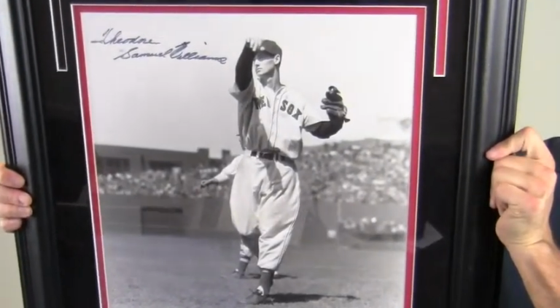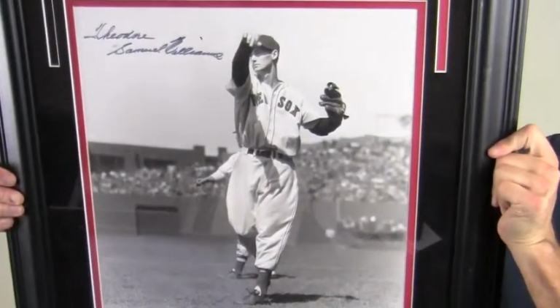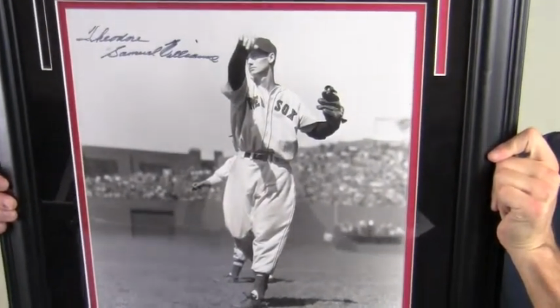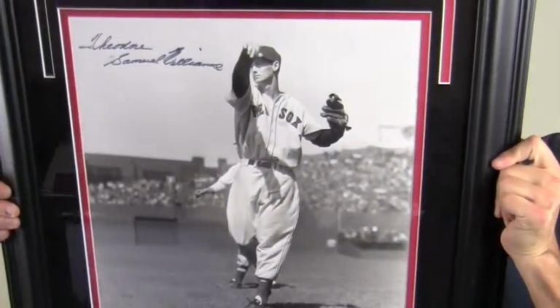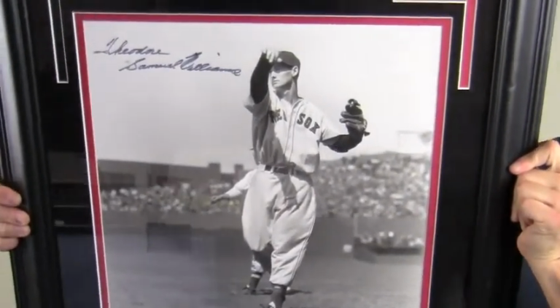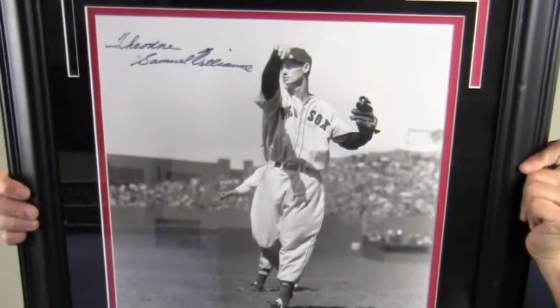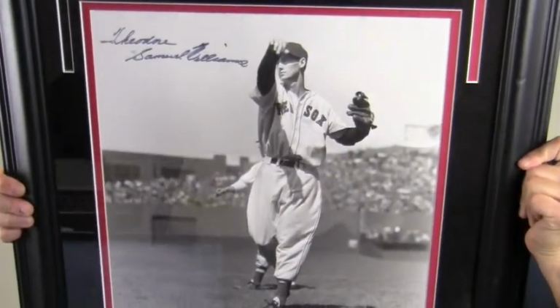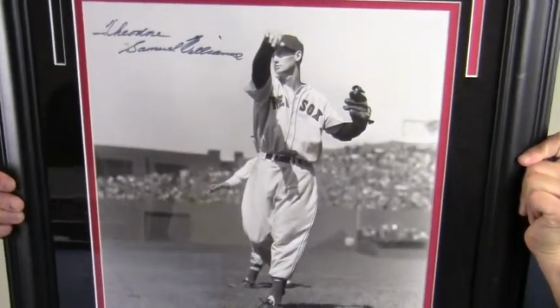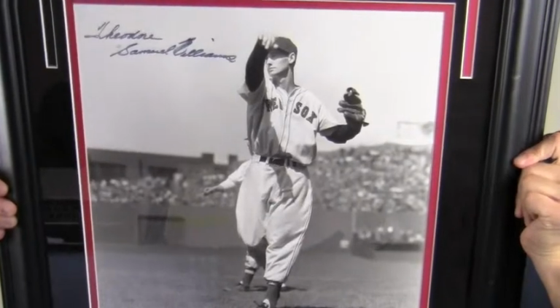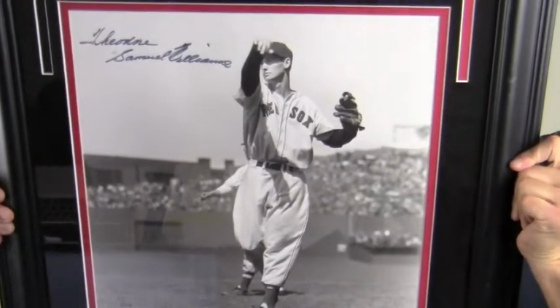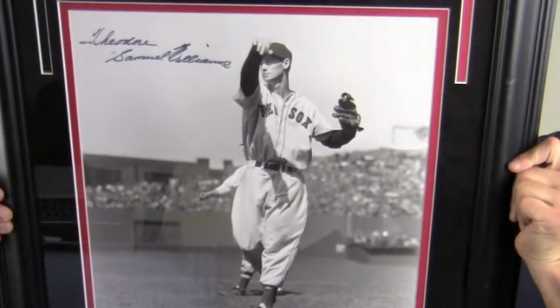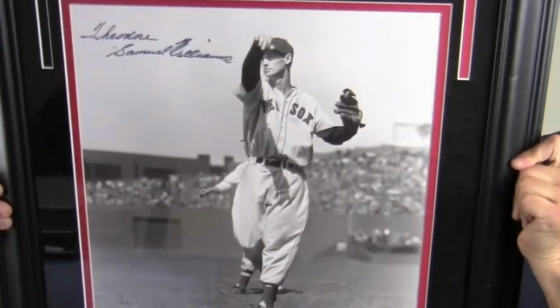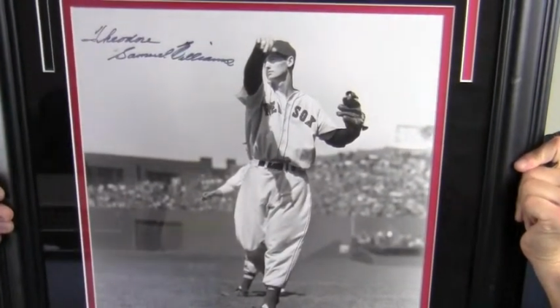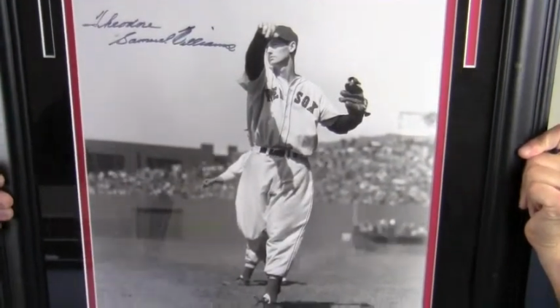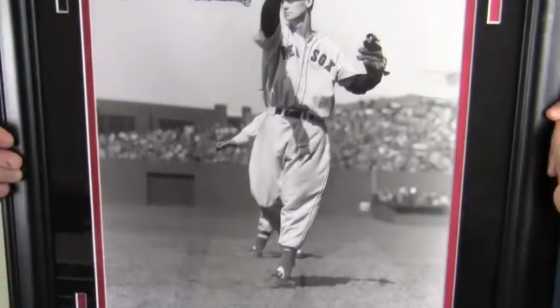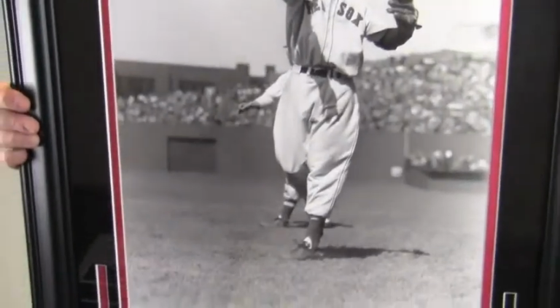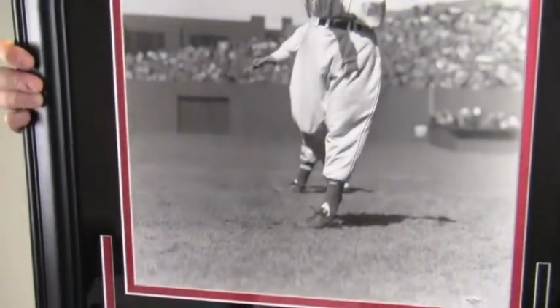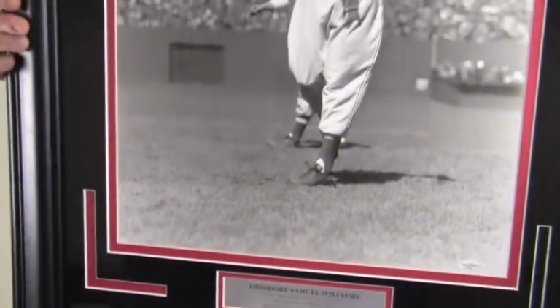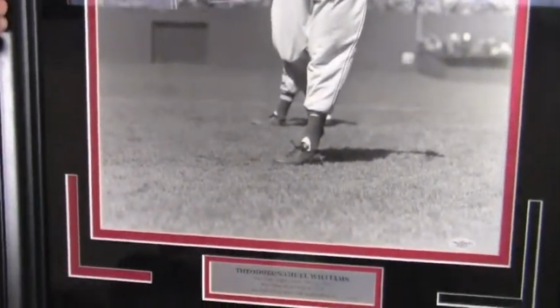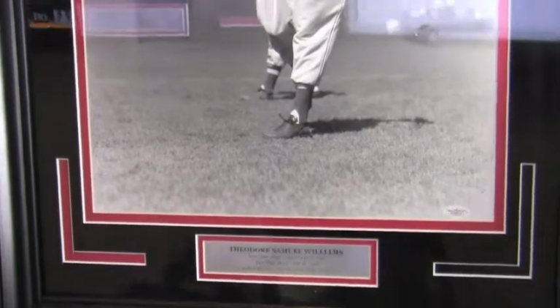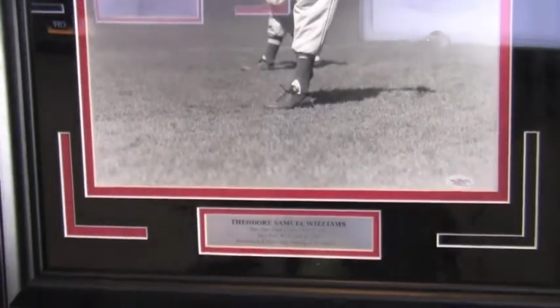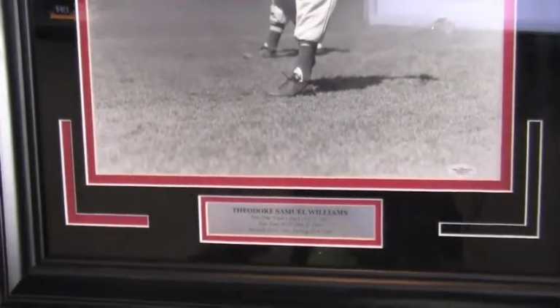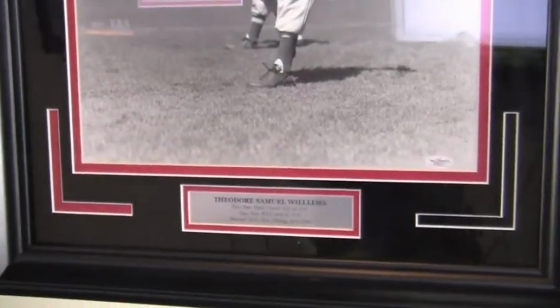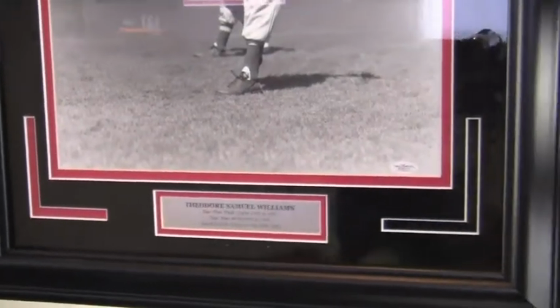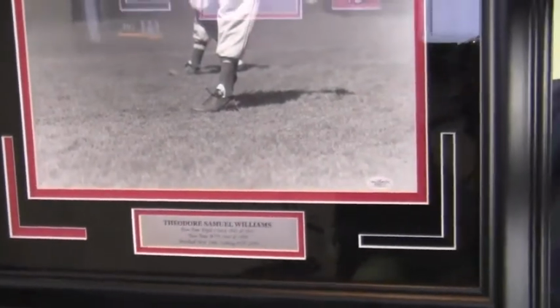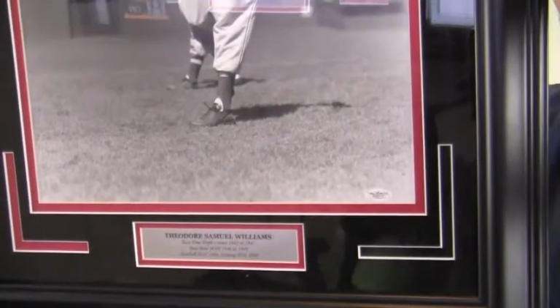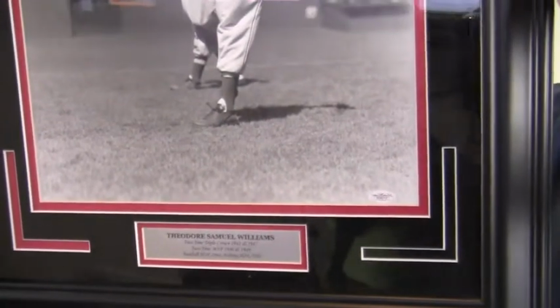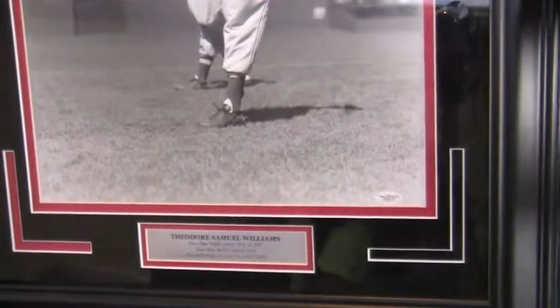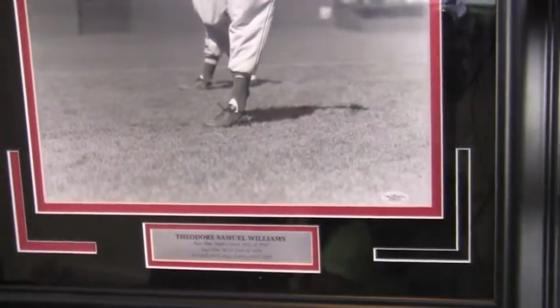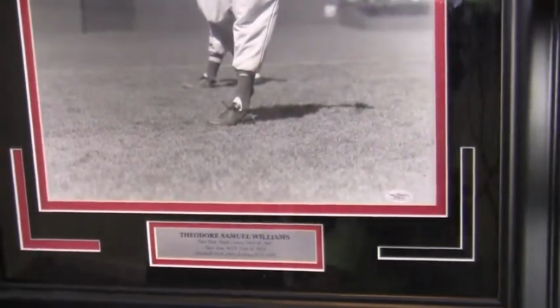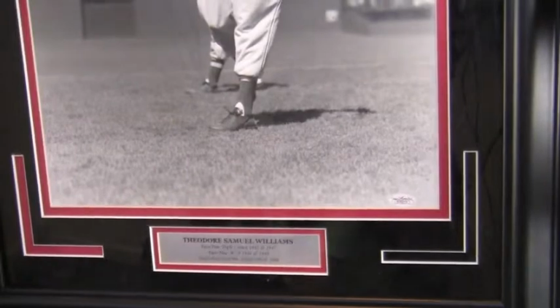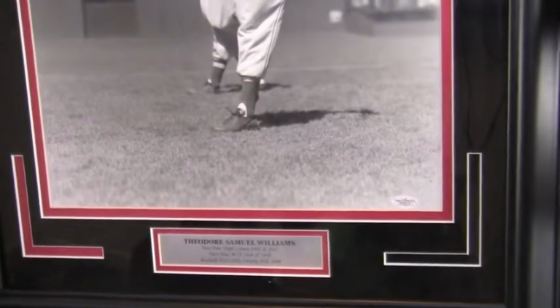Williams wrote out his full name here, Theodore Samuel Williams, and that bold, high quality signature is JSA certified authentic and is also backed by our SportsMemorabilia.com lifetime authenticity guarantee.